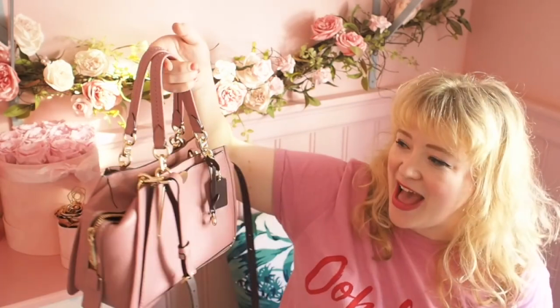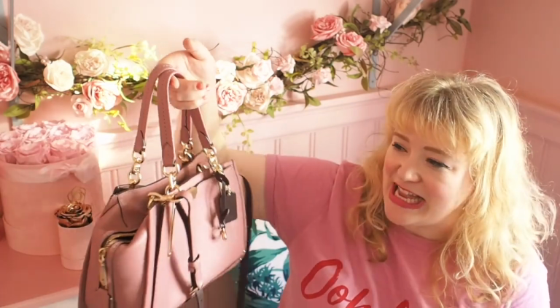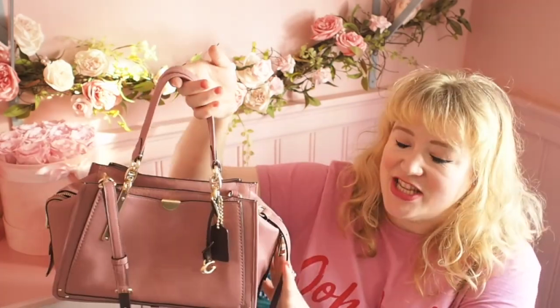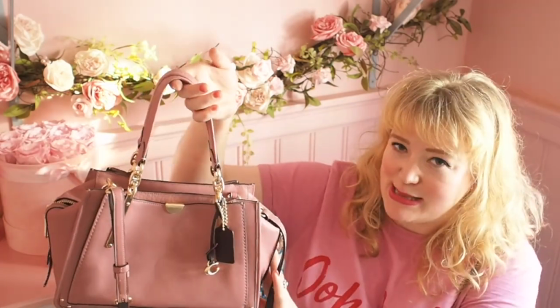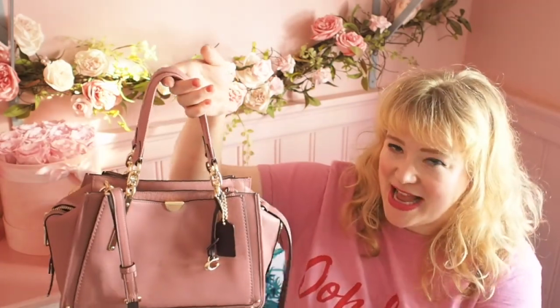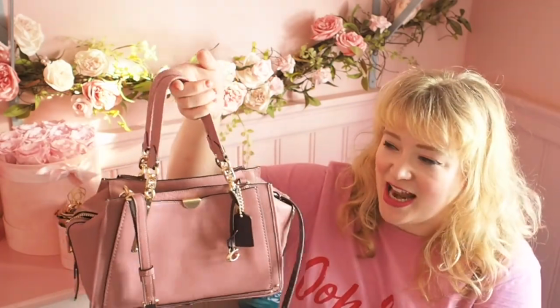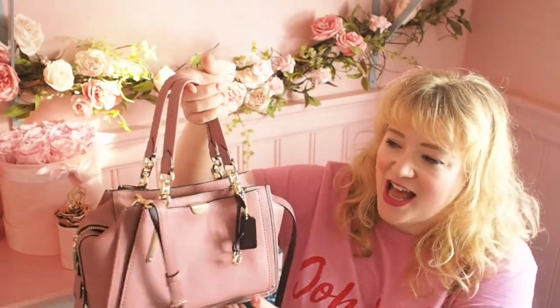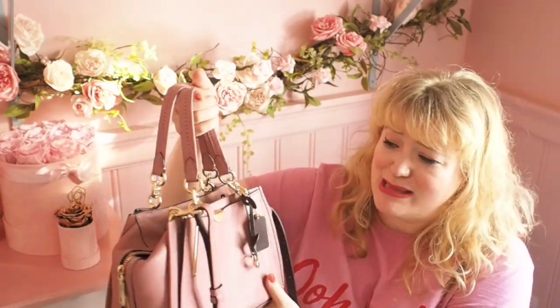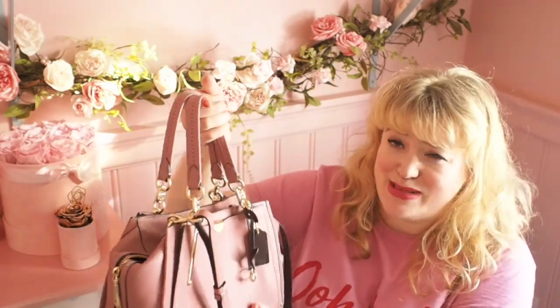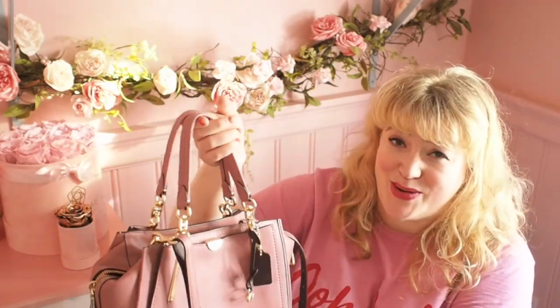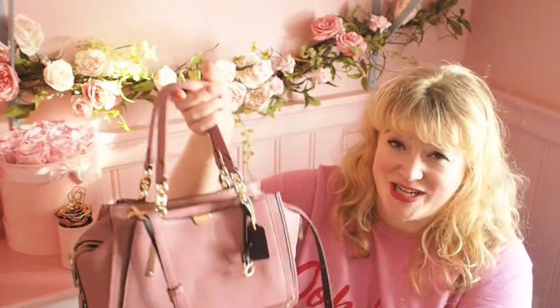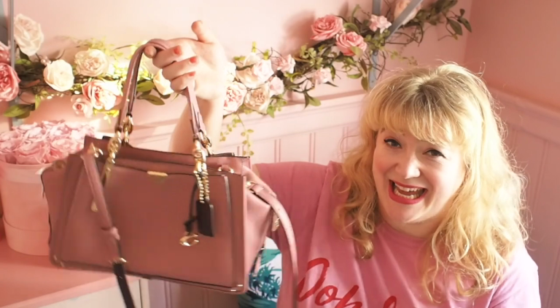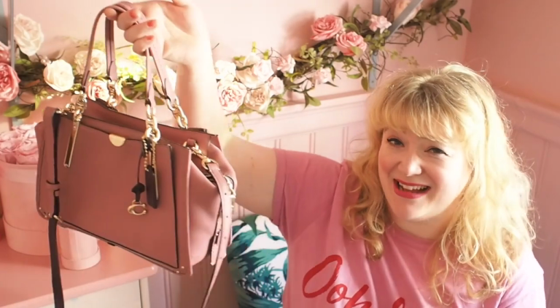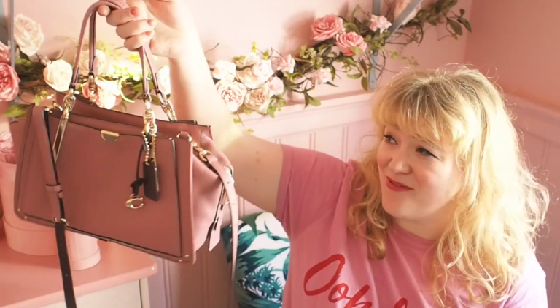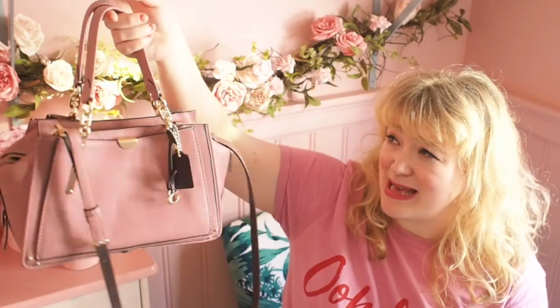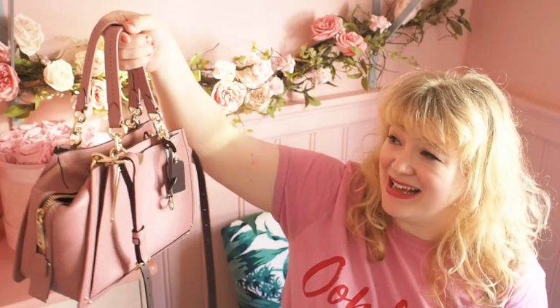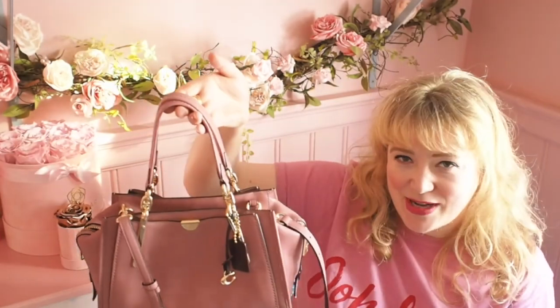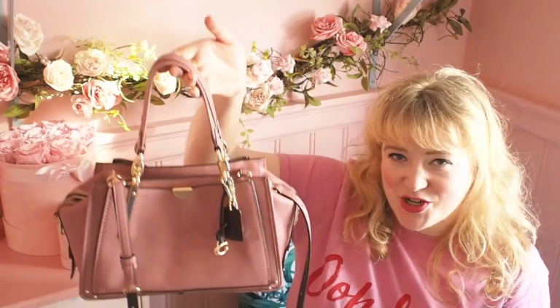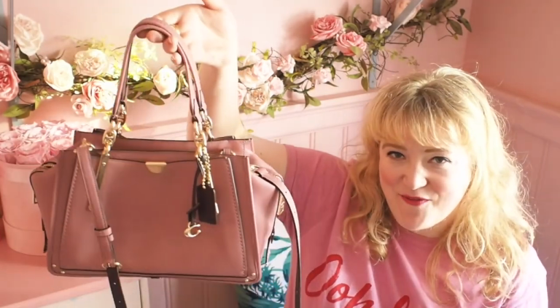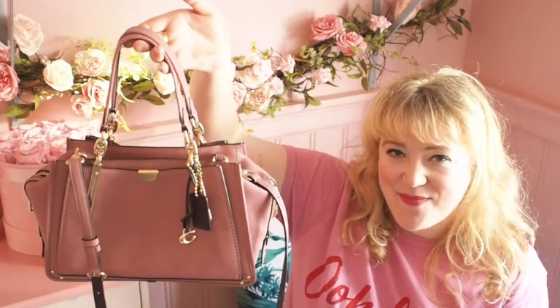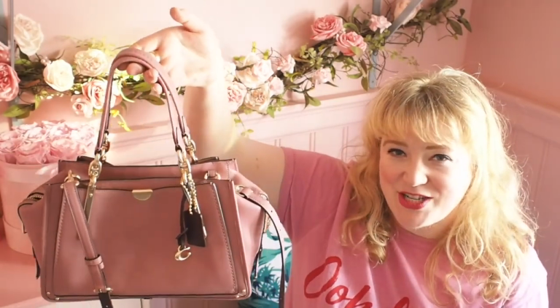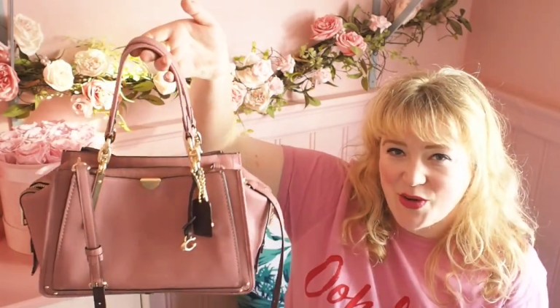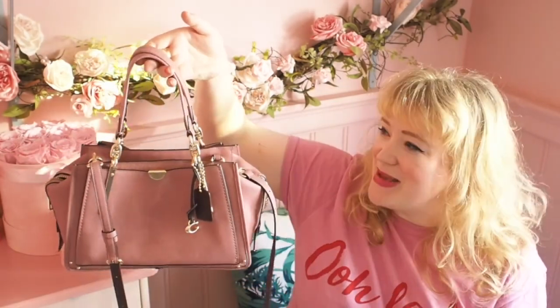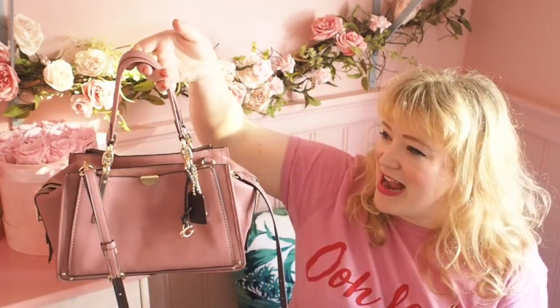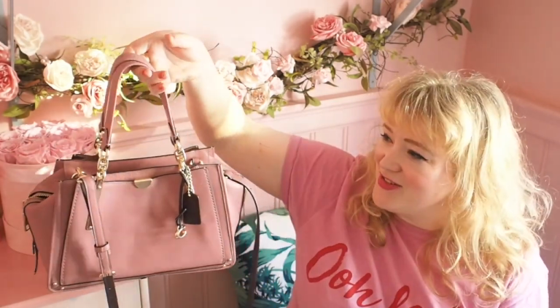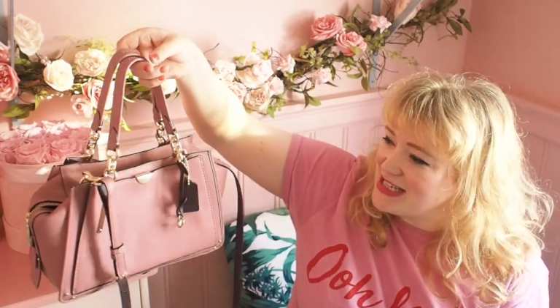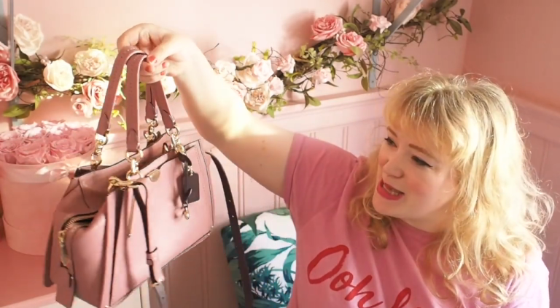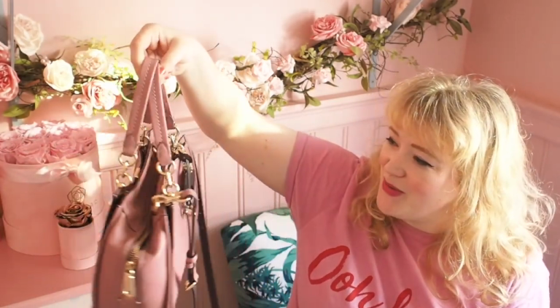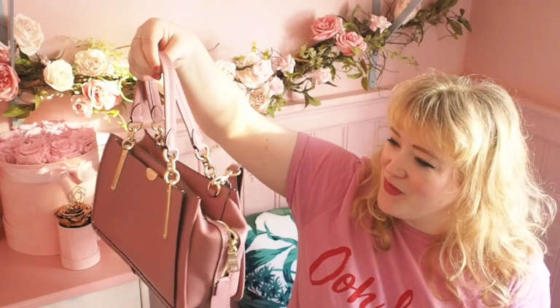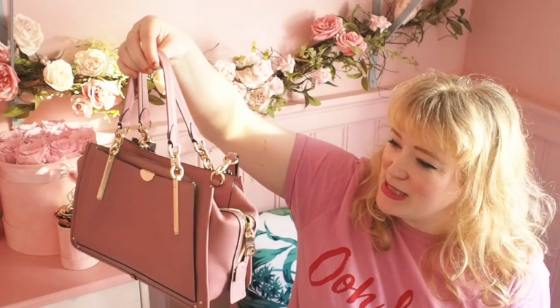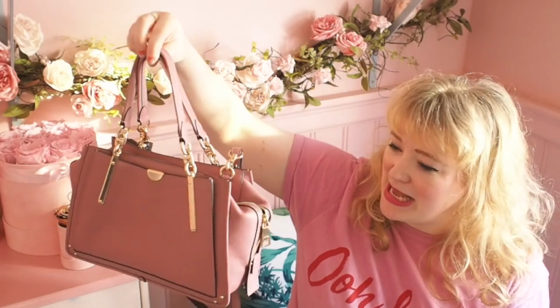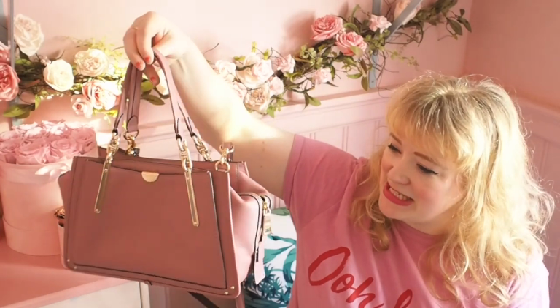I have it in the dusty pink colour — I just thought it was so pretty, I love this colour. I'm going to make sure I'm in frame and do a quick spin around so you can see it.